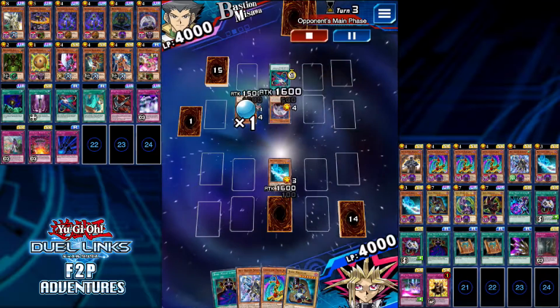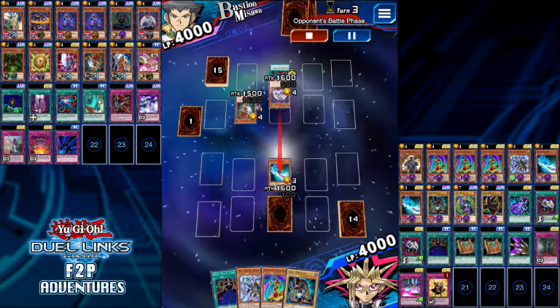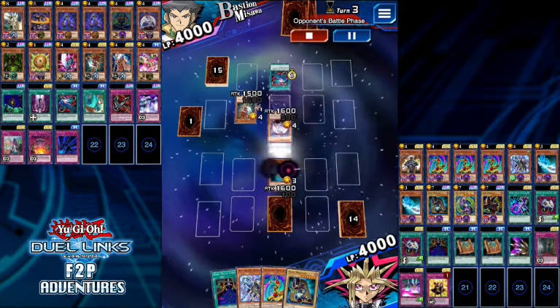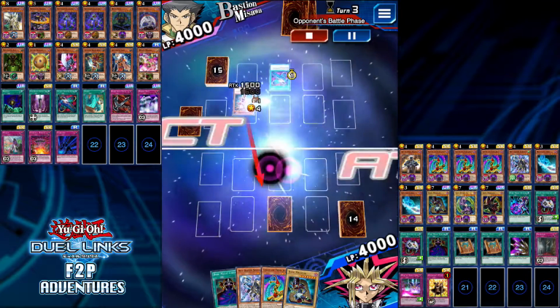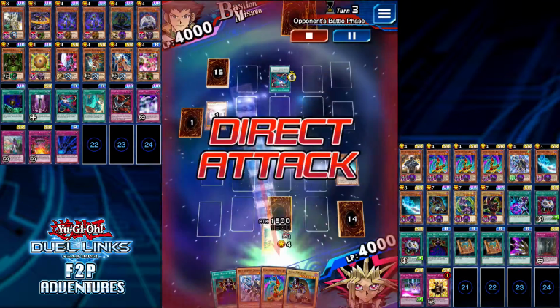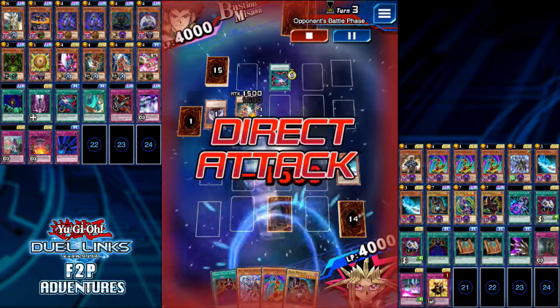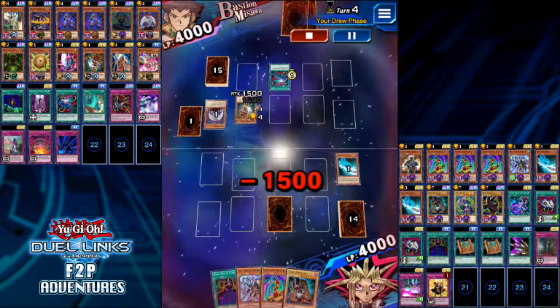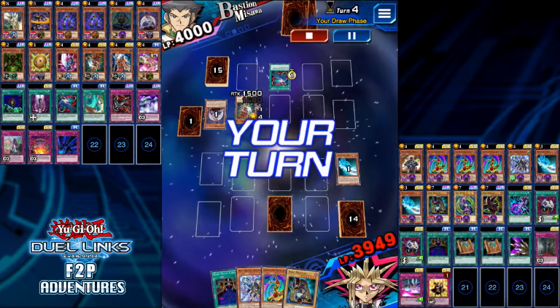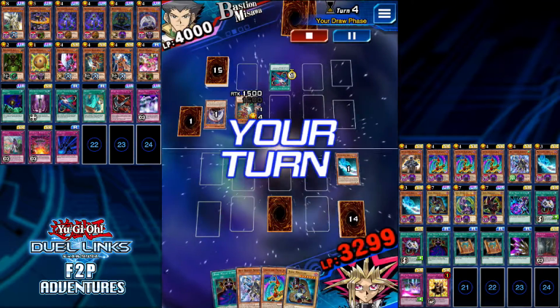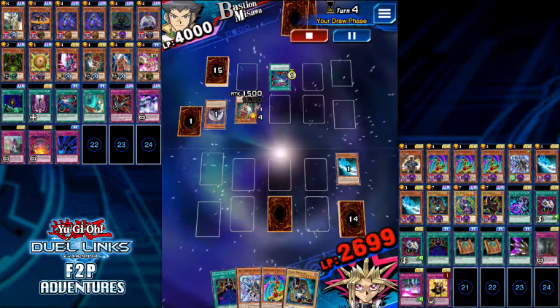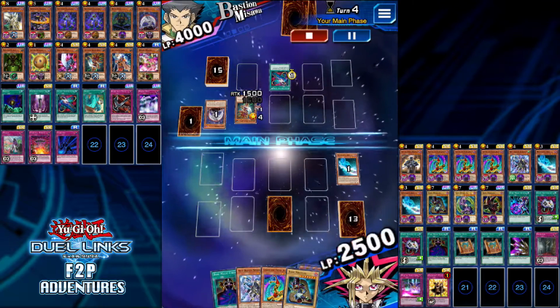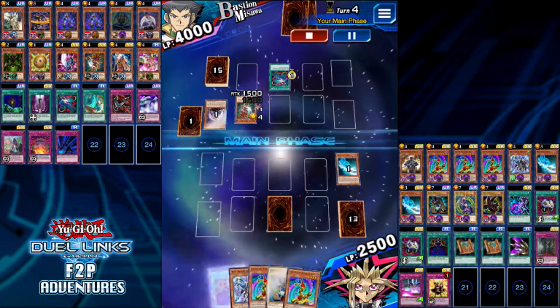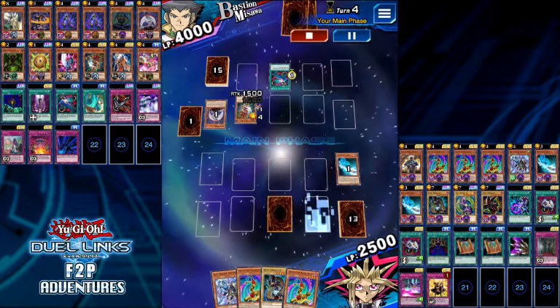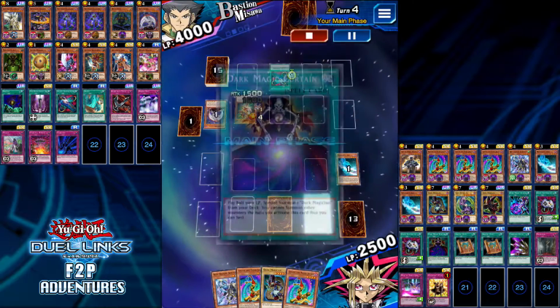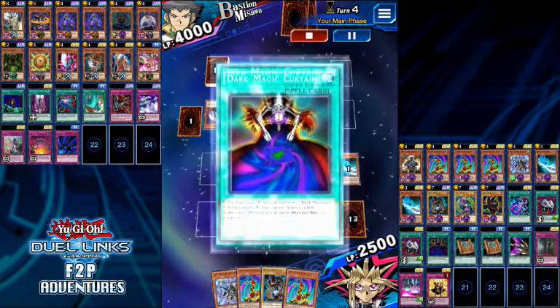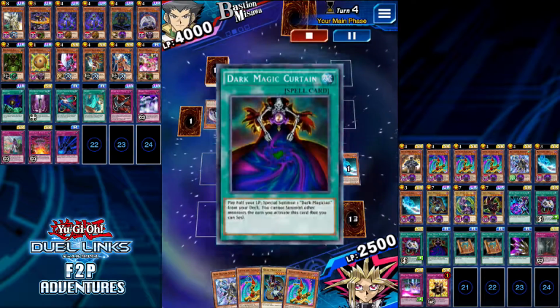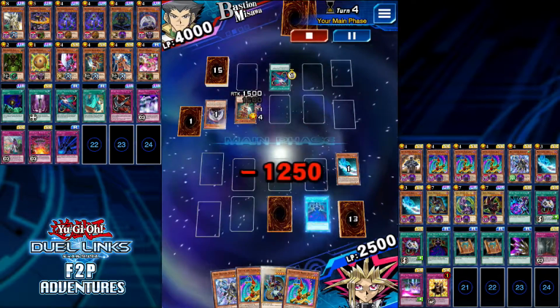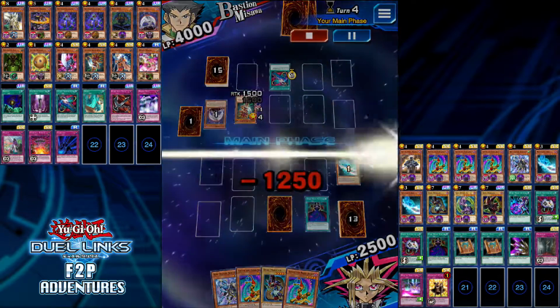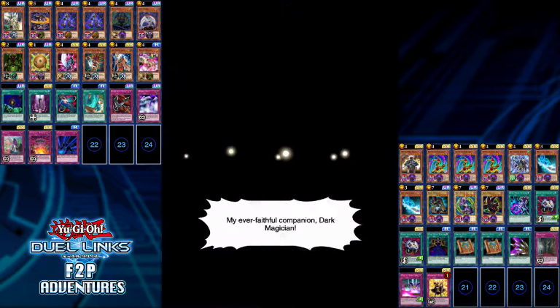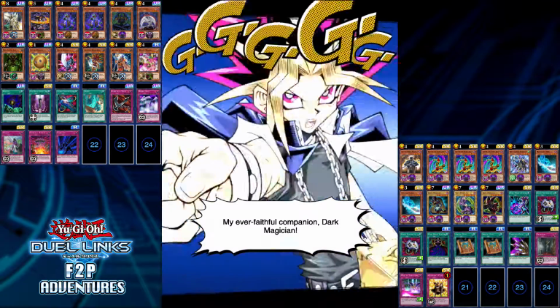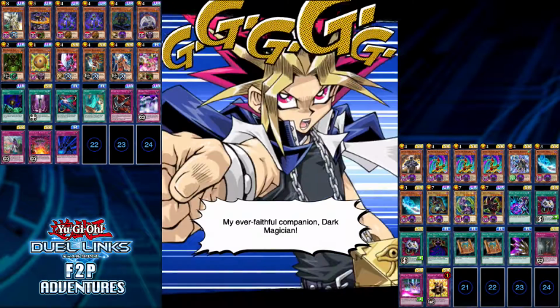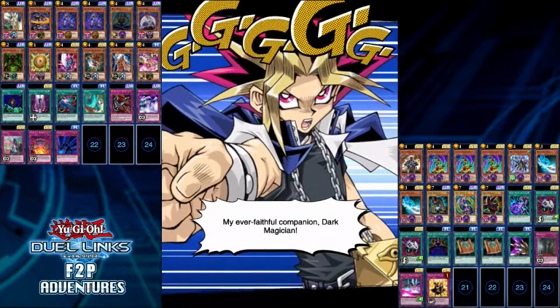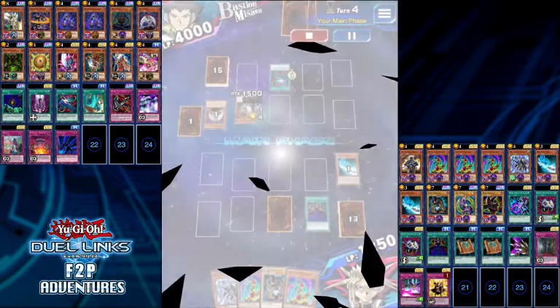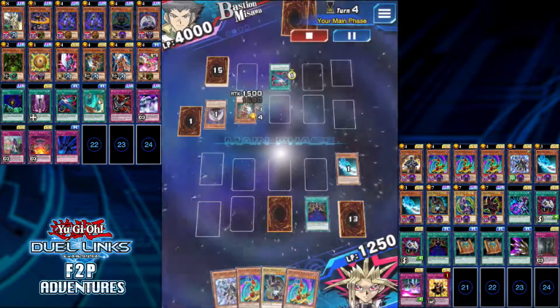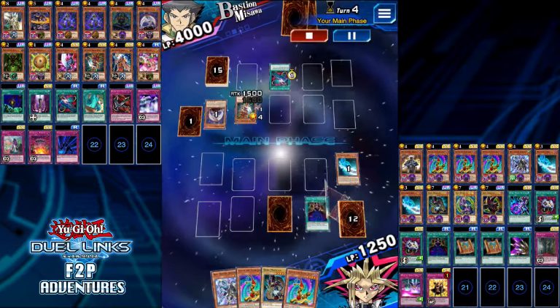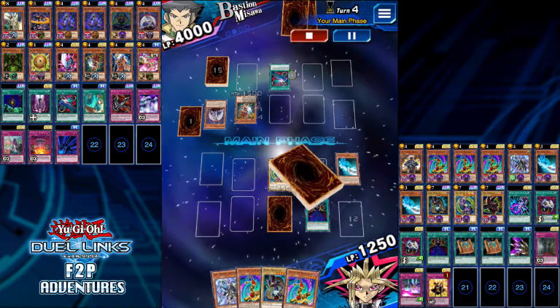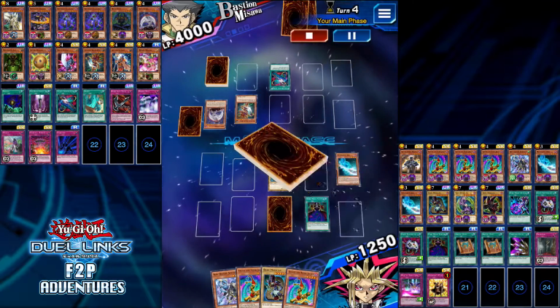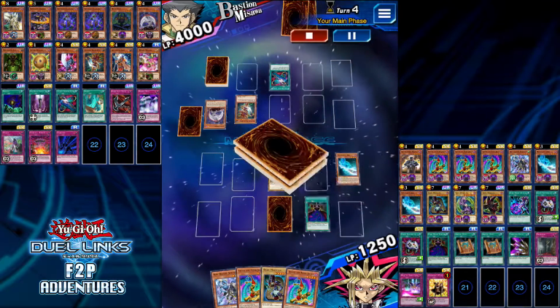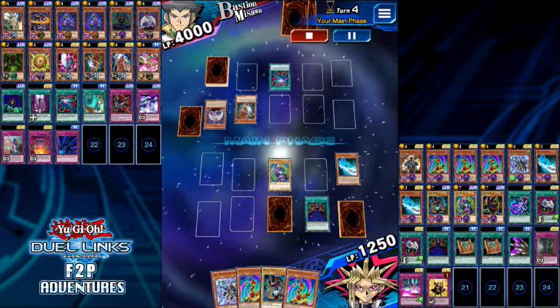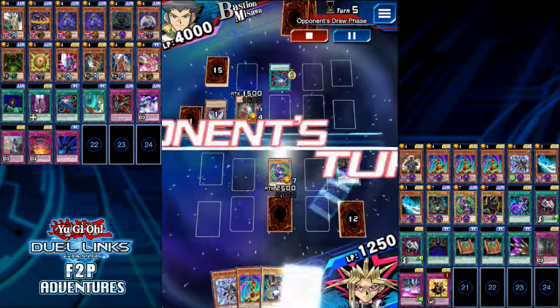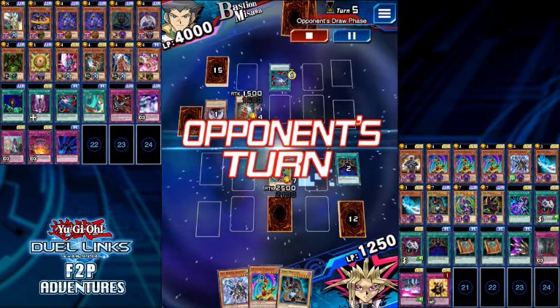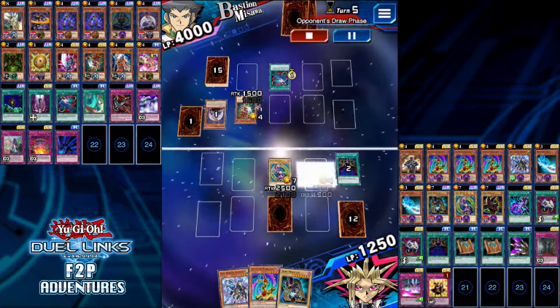Because at that point a small mistake could screw you over. But the key is trying to get the advantage. I play a little risky here because I use my Dark Magic Curtain when I only have 2,500 life points left, and now I have 1,250.